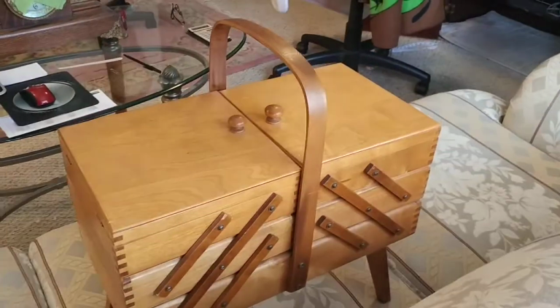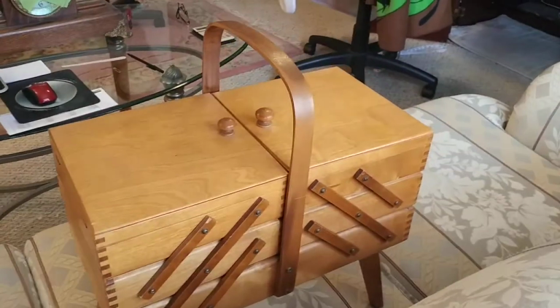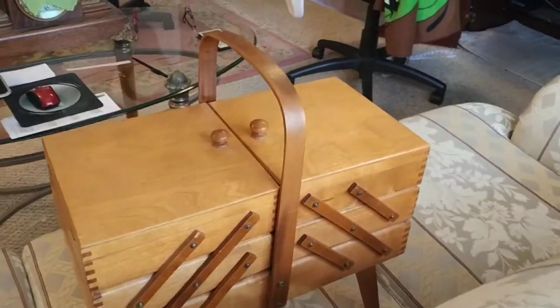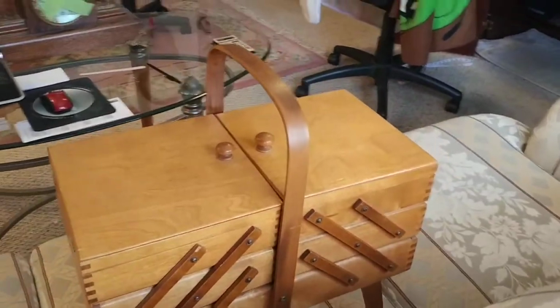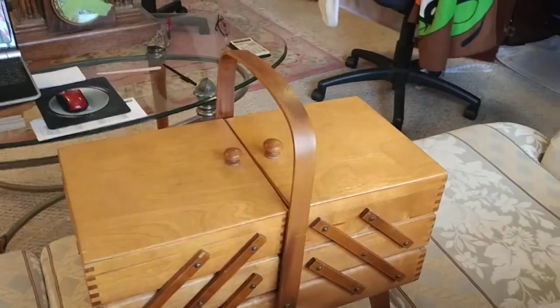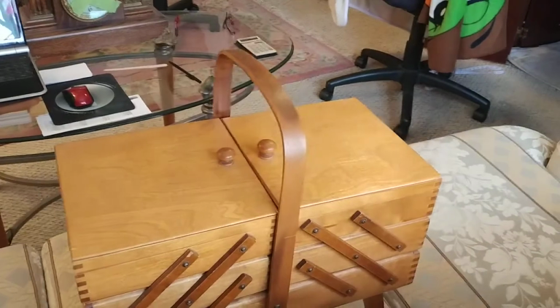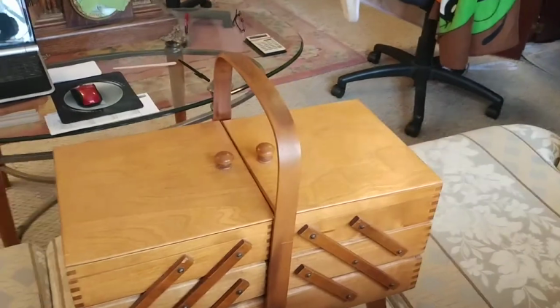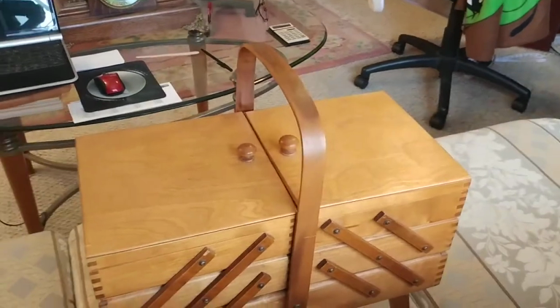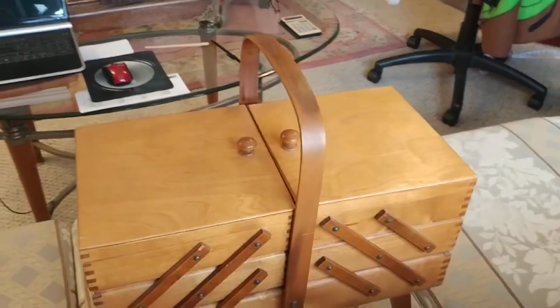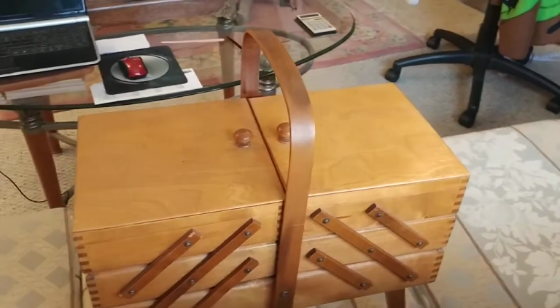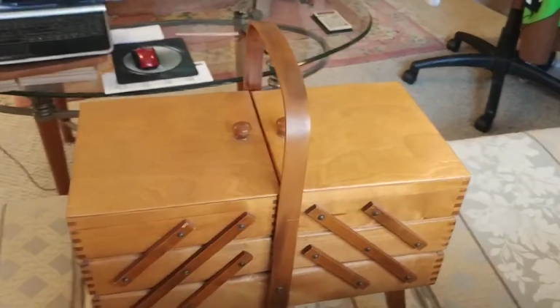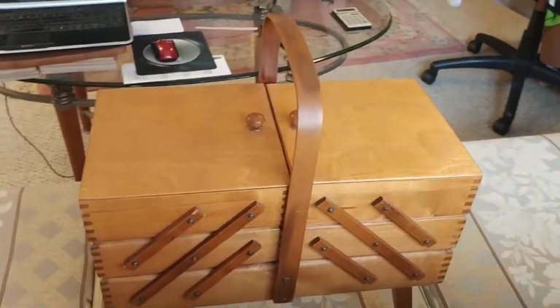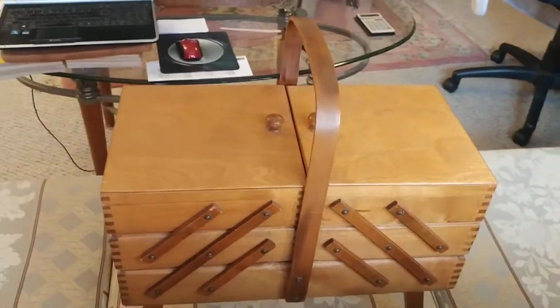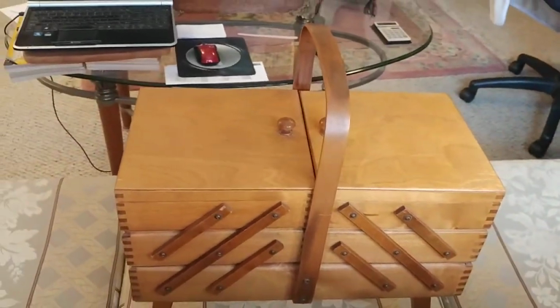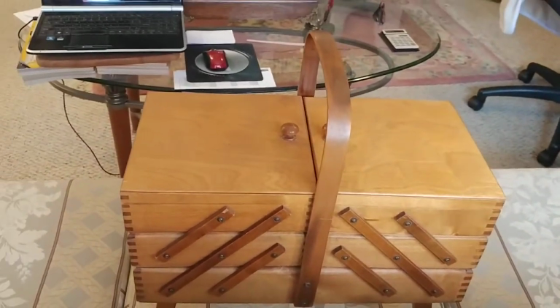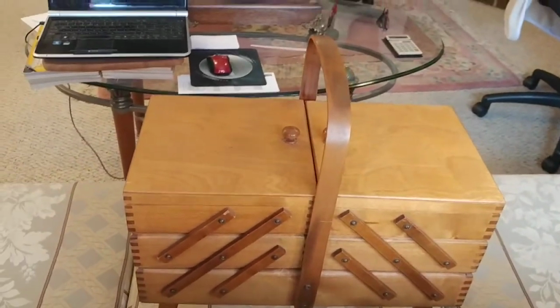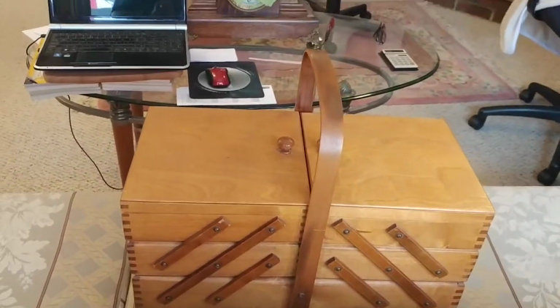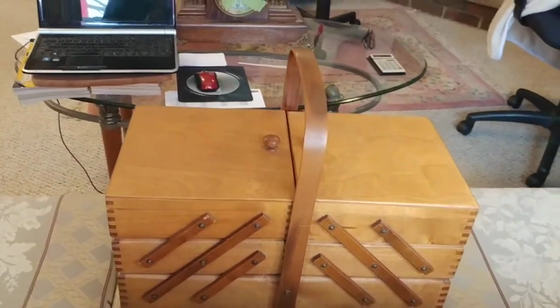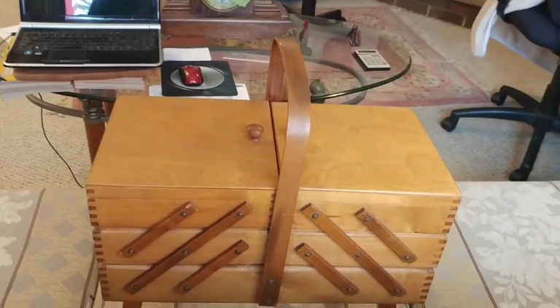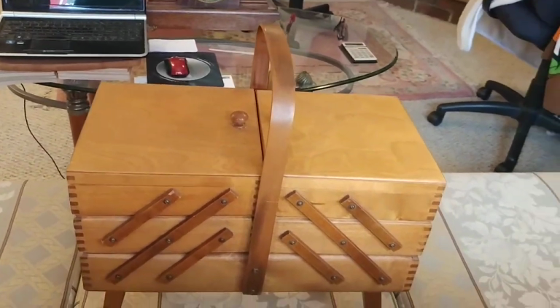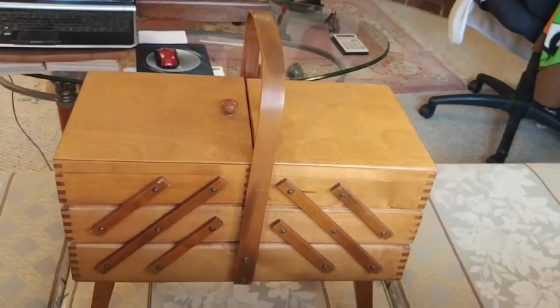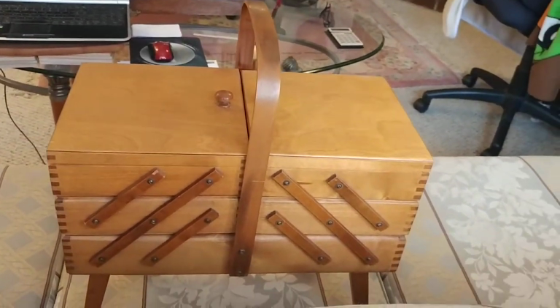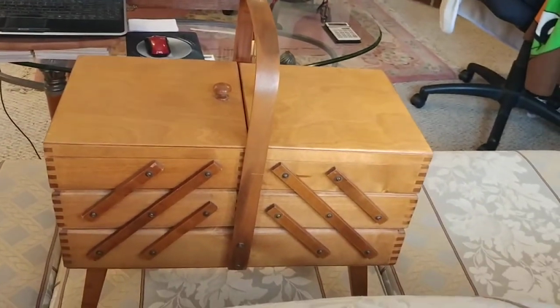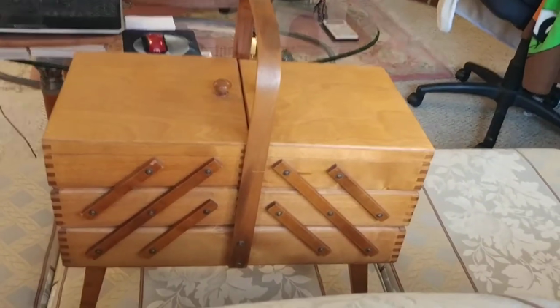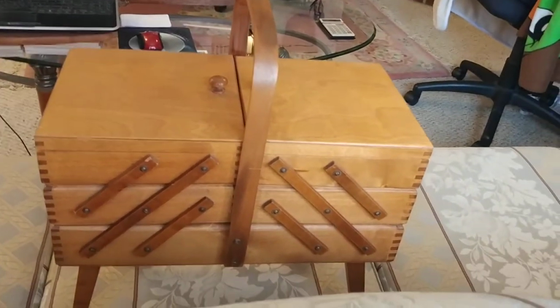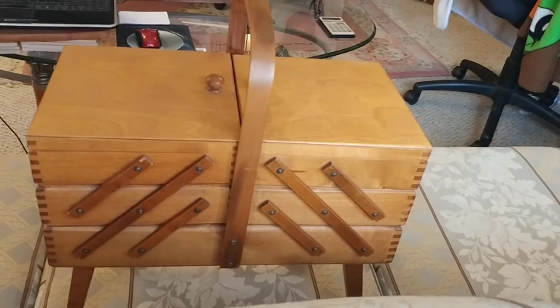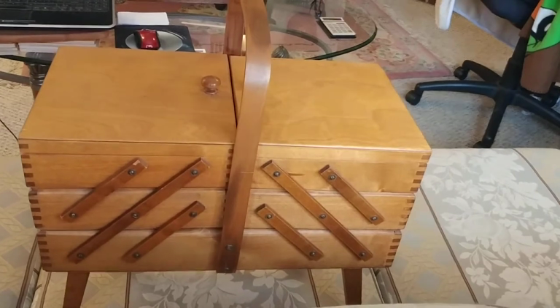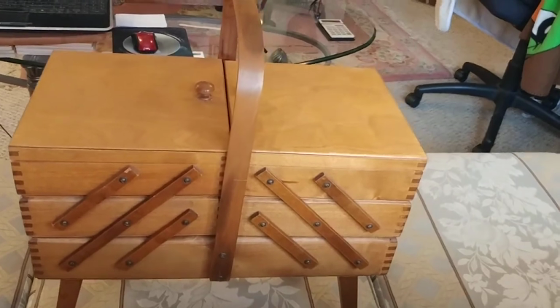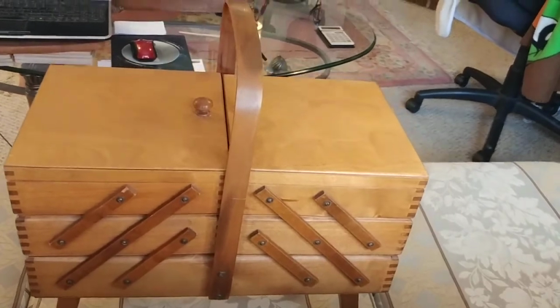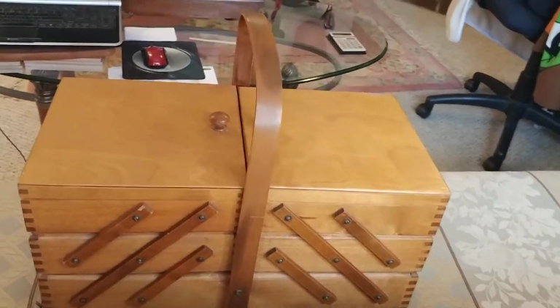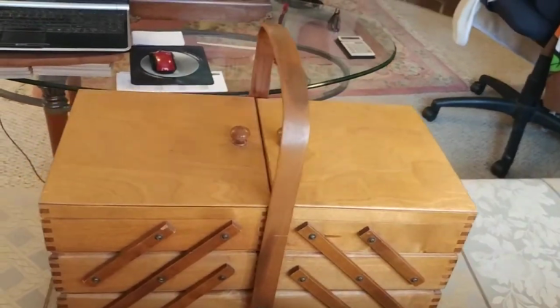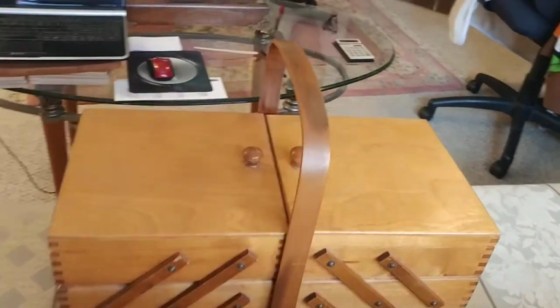When it was built I'm not sure. I think it's around the late 60s or 70s. So let's open it up and show you what's inside.